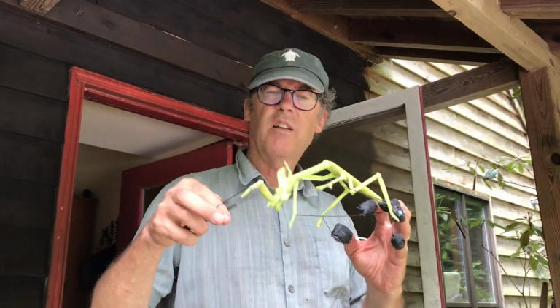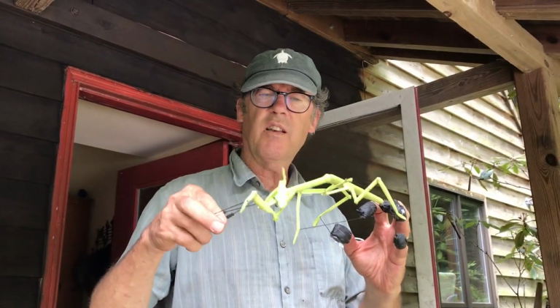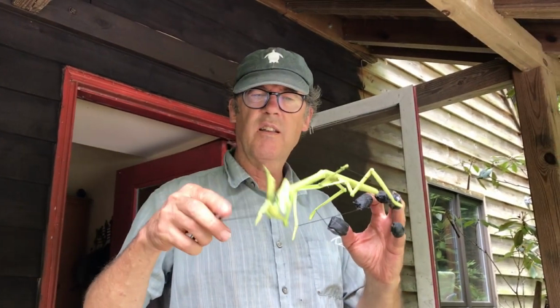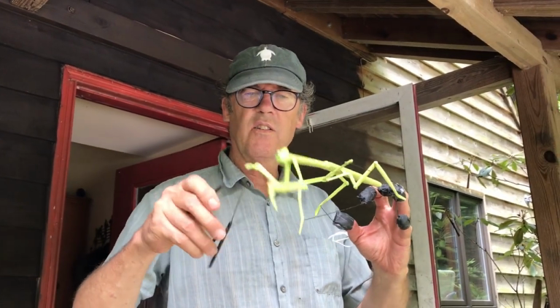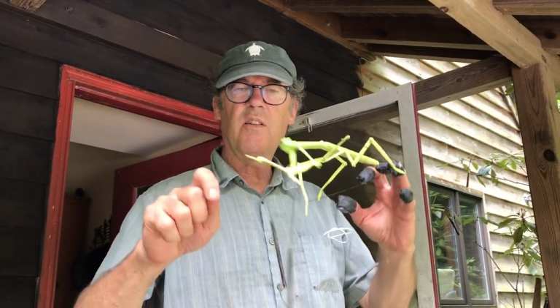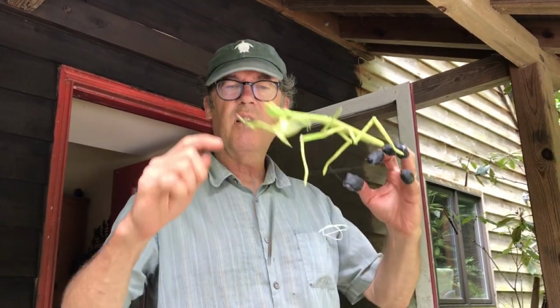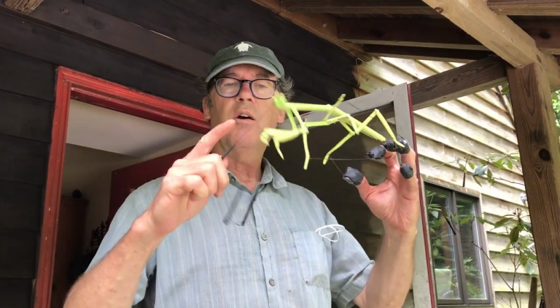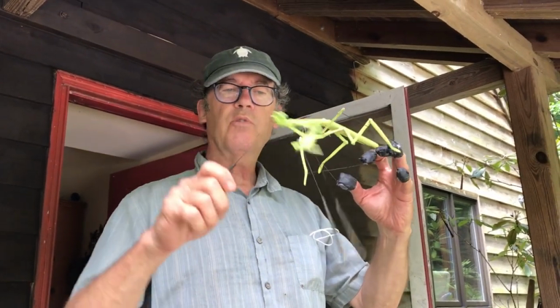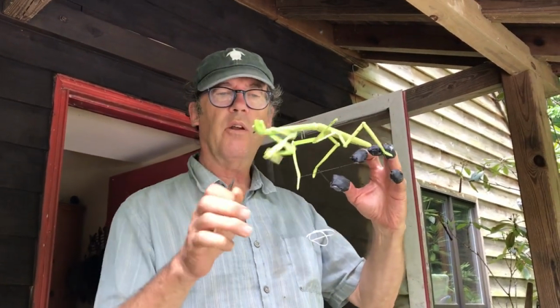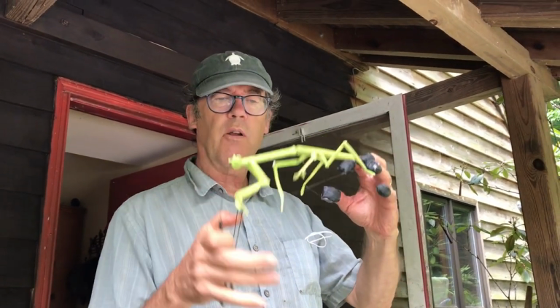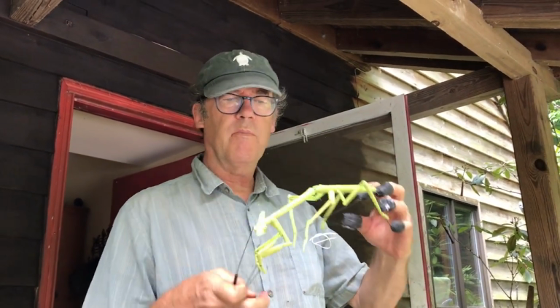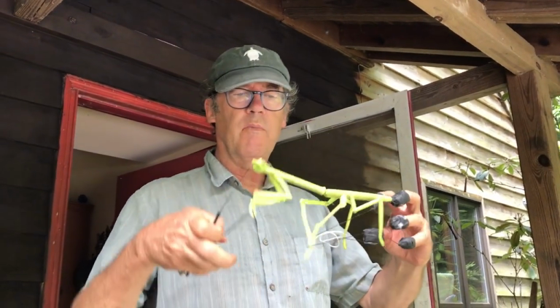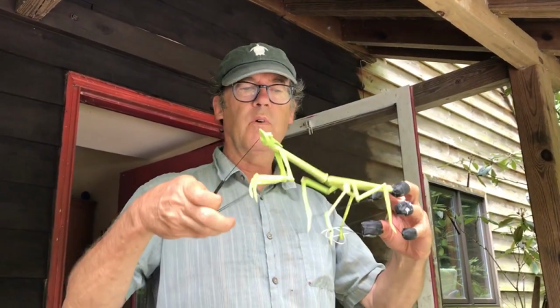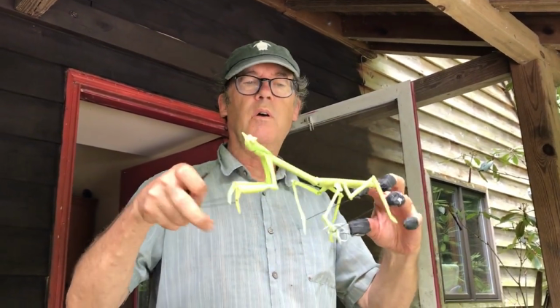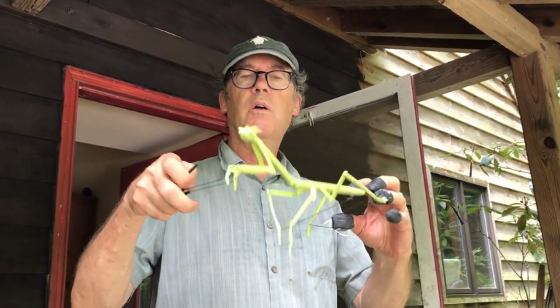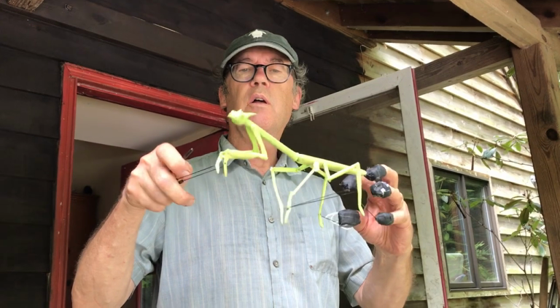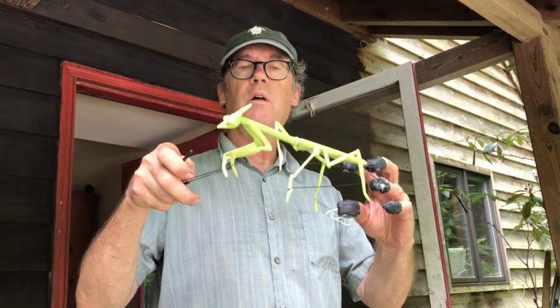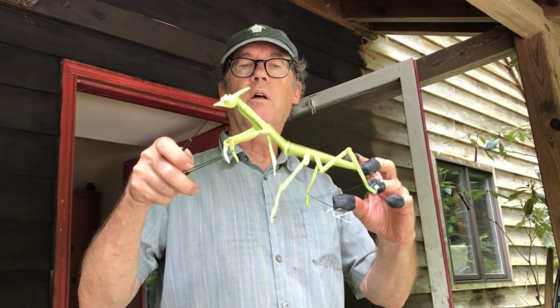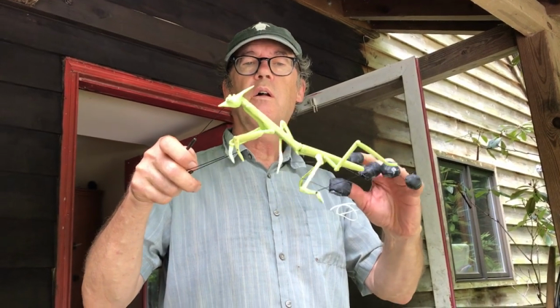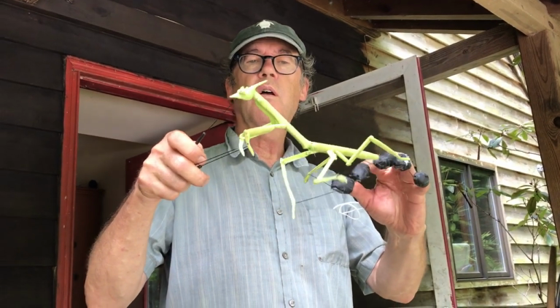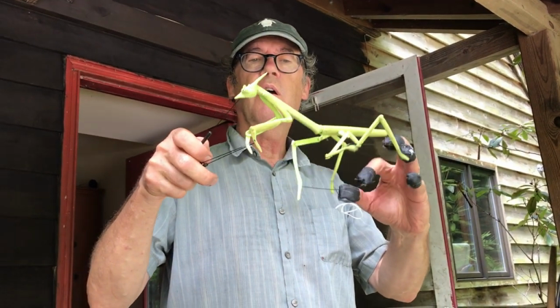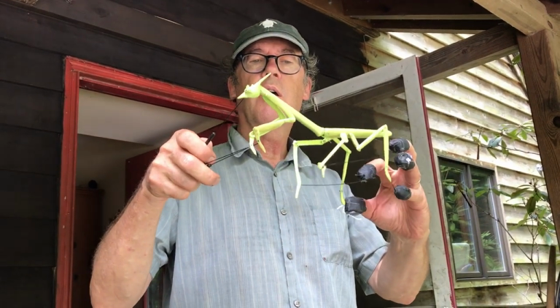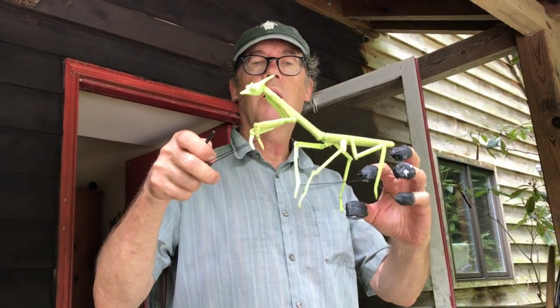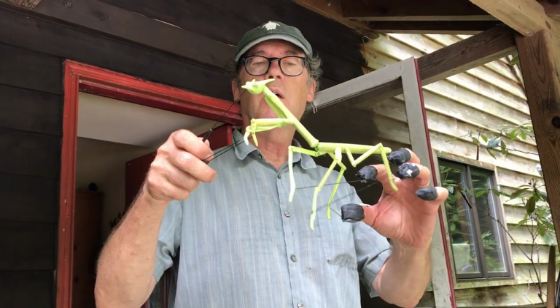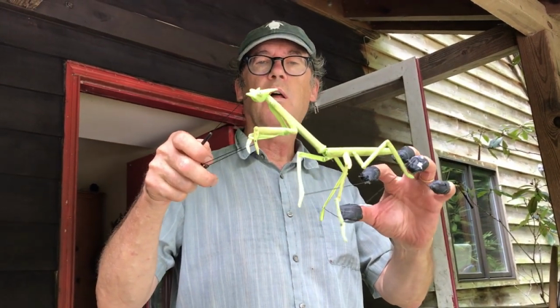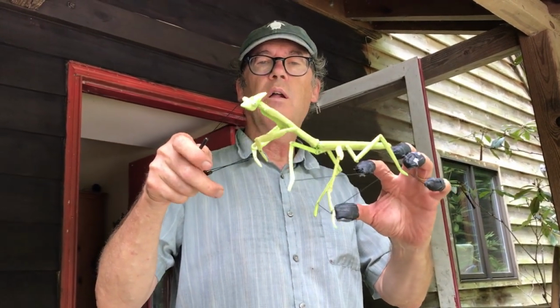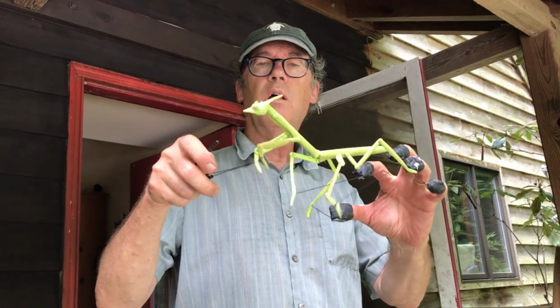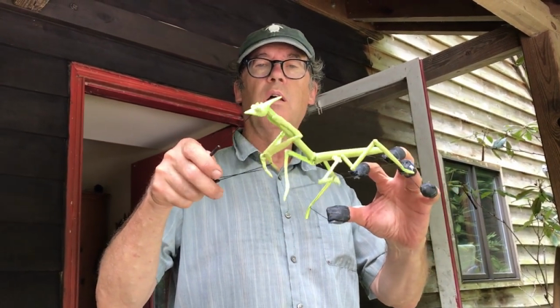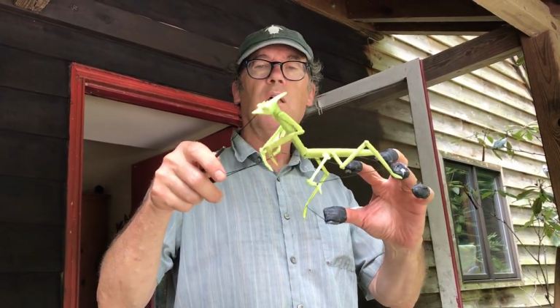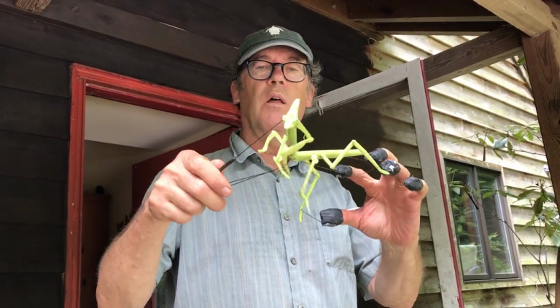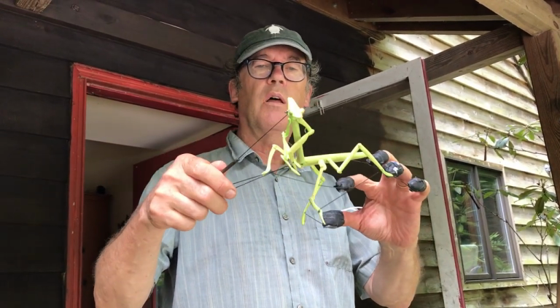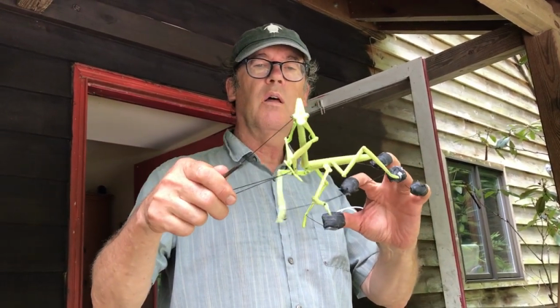Hang on, still almost there. Here we go — yeah, there we go. Well, that's got it.